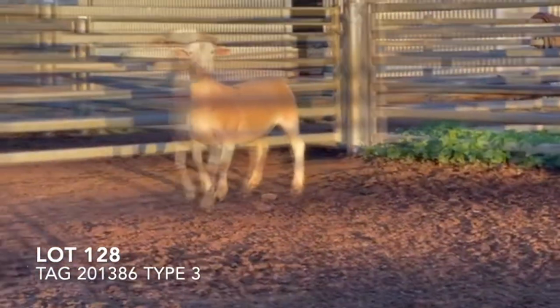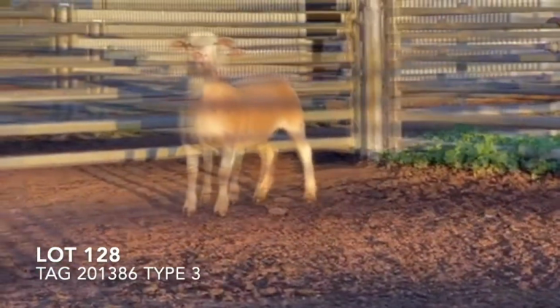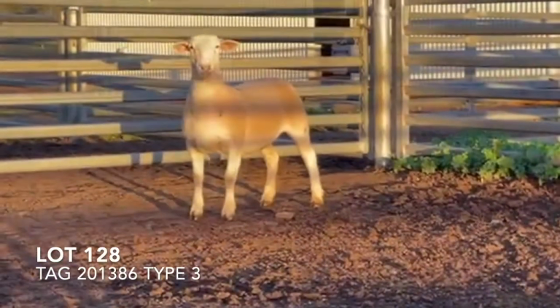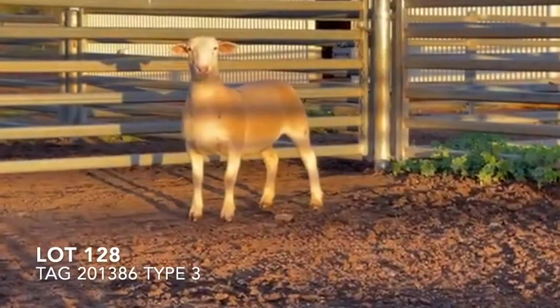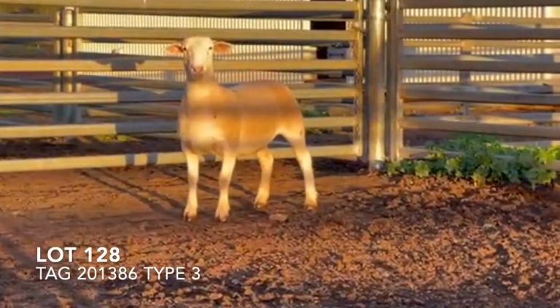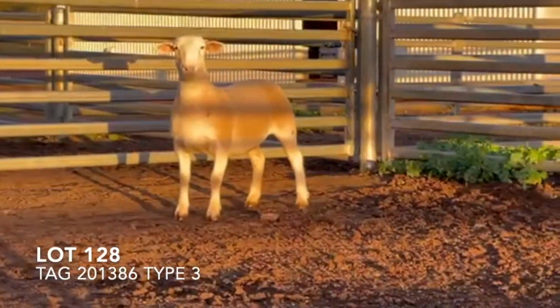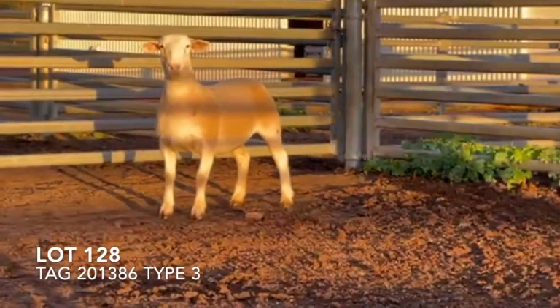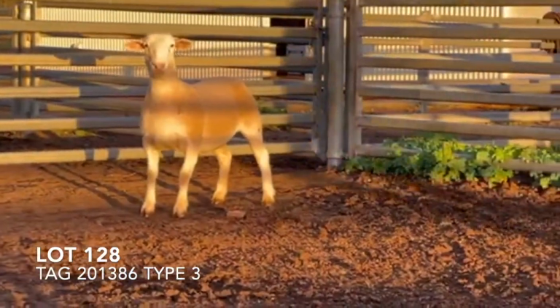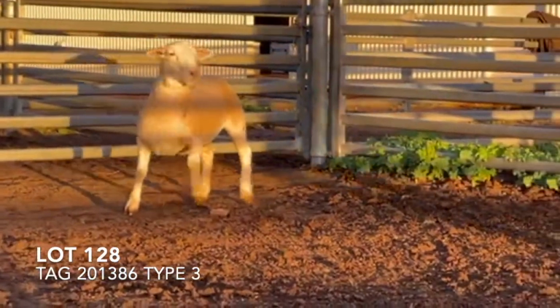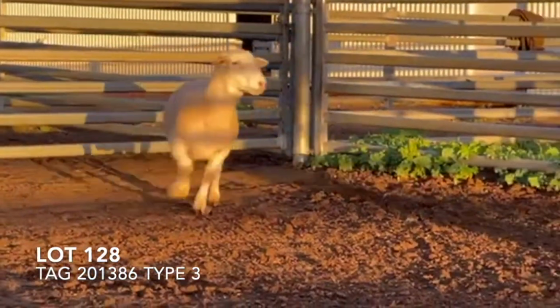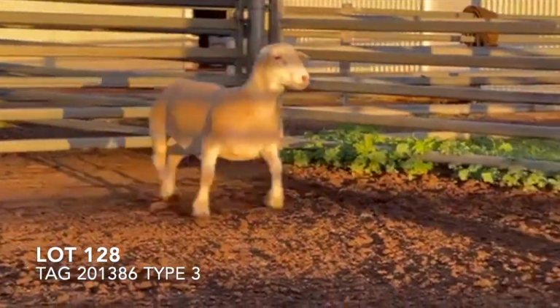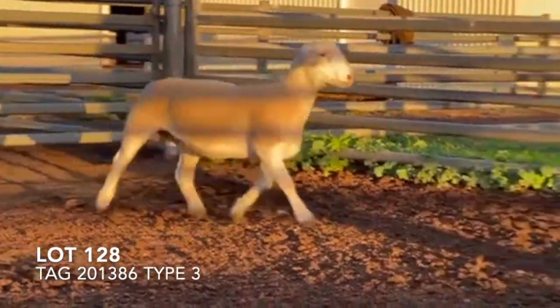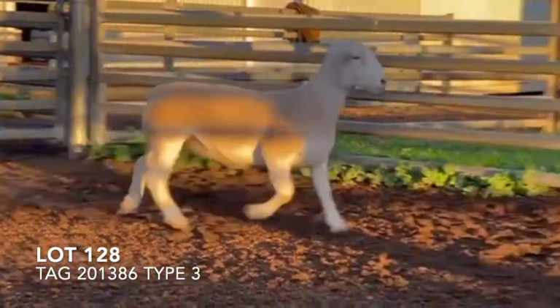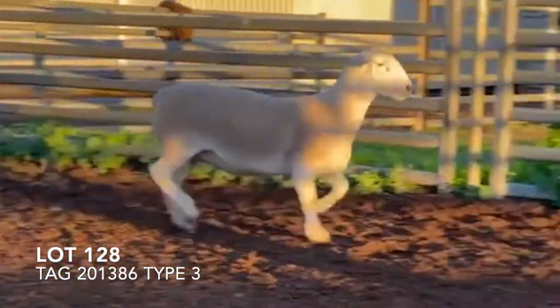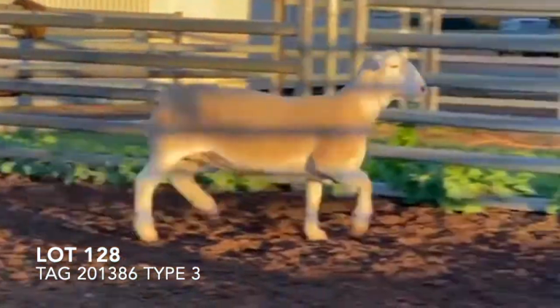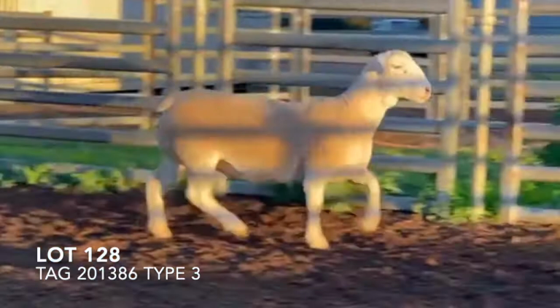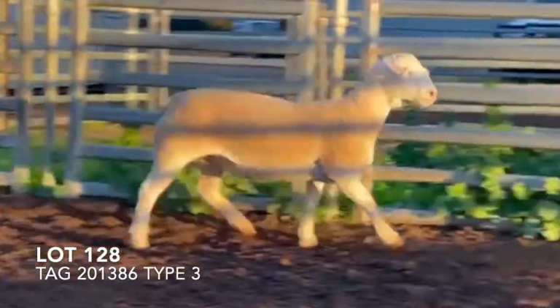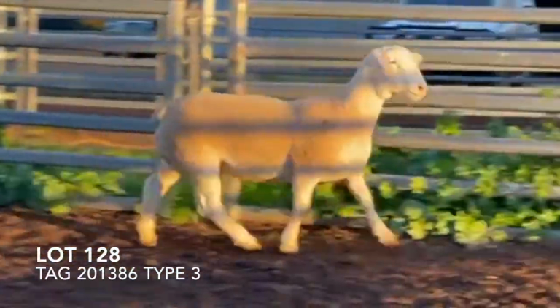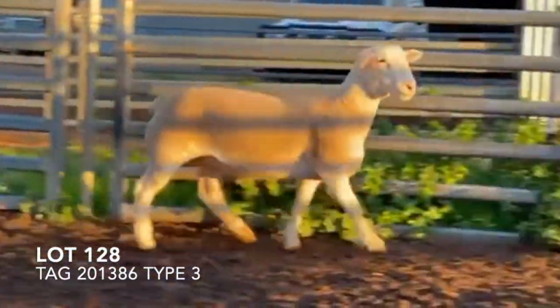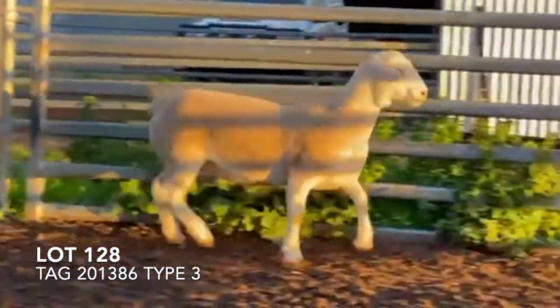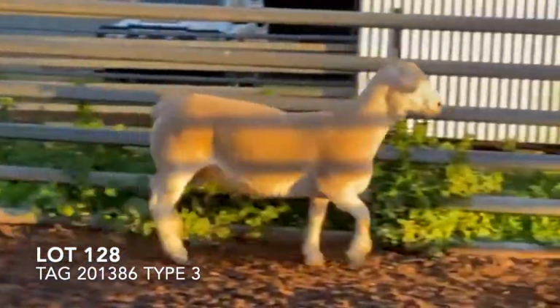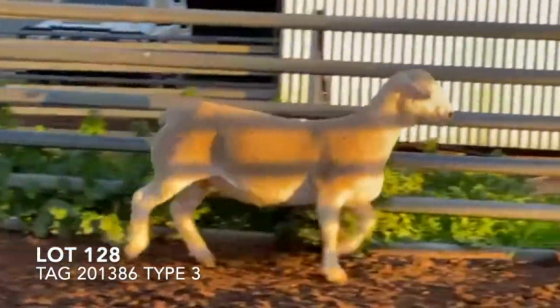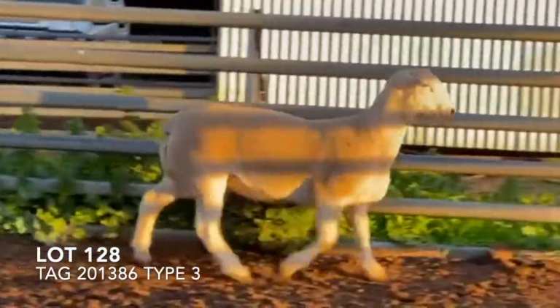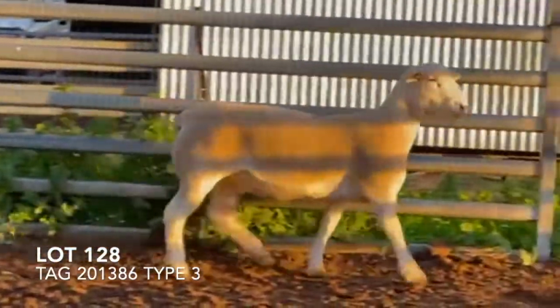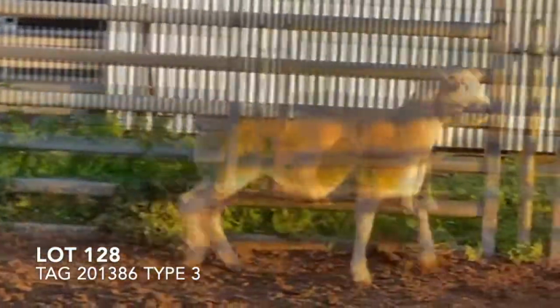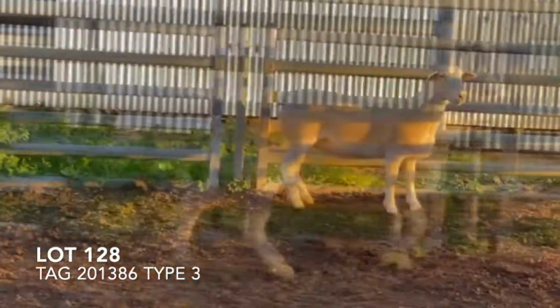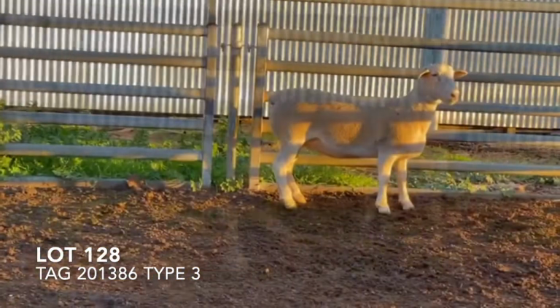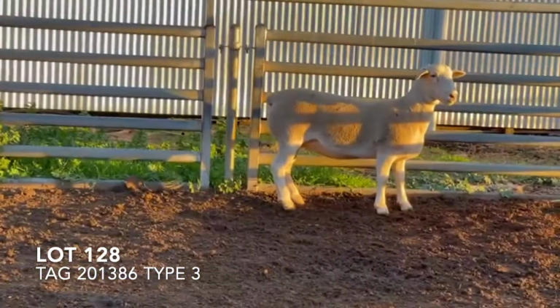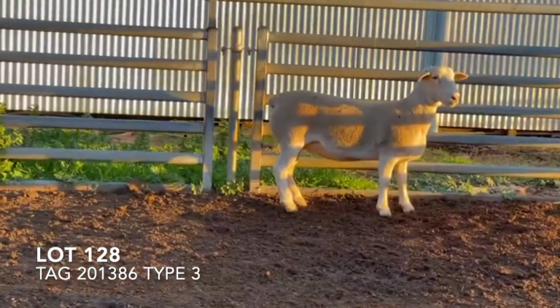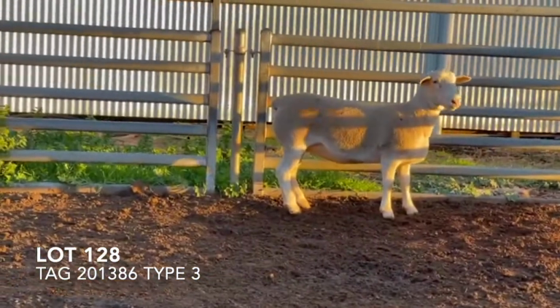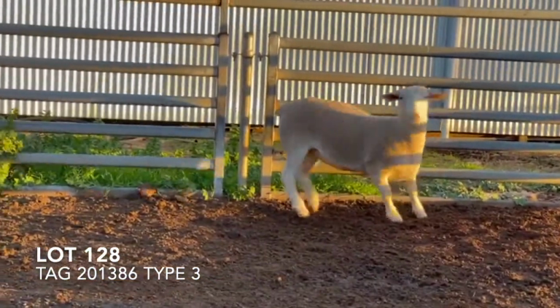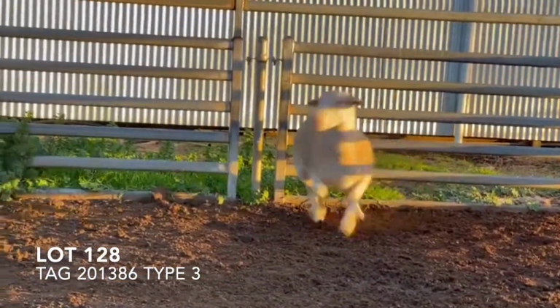She's very well muscled in the shoulders, as well as a great outer twist and good developed loins.